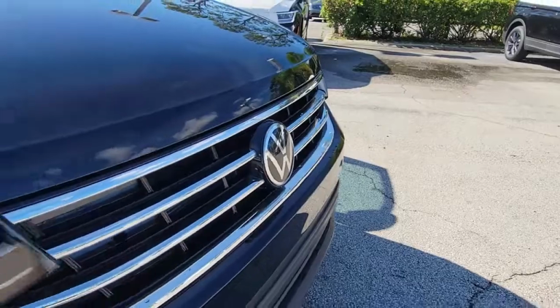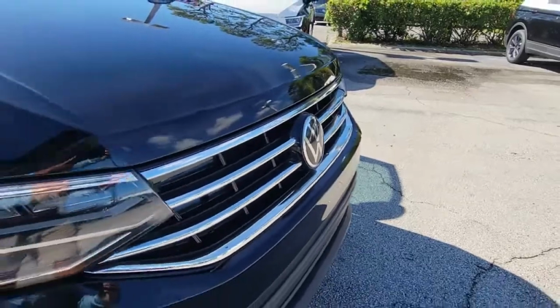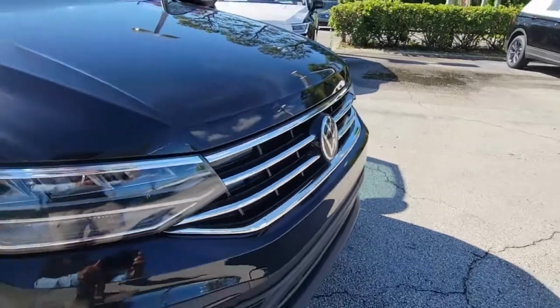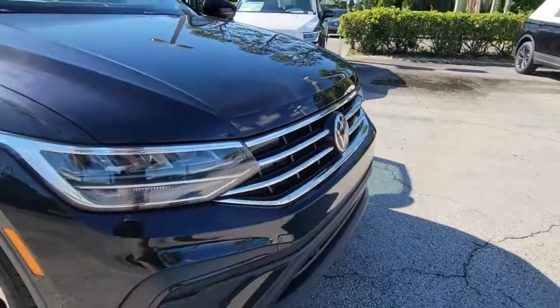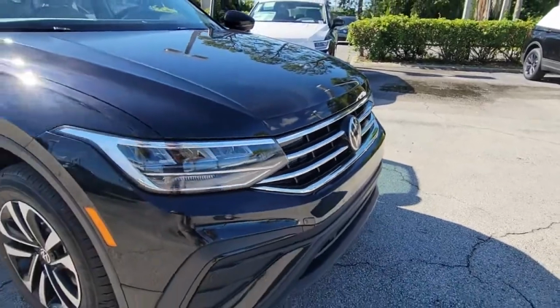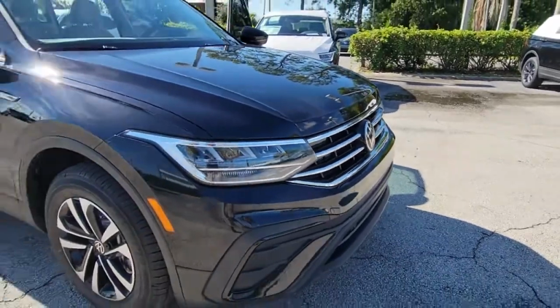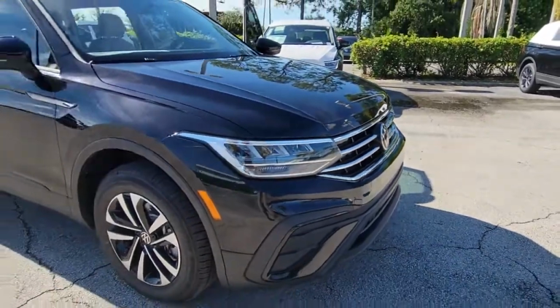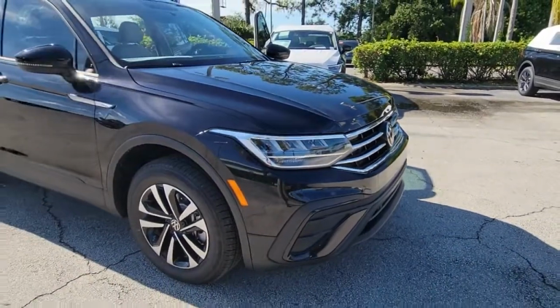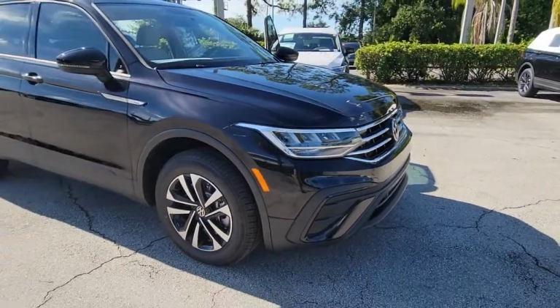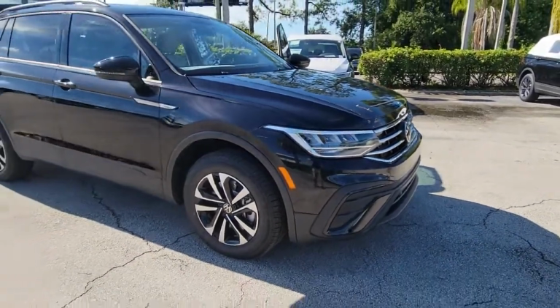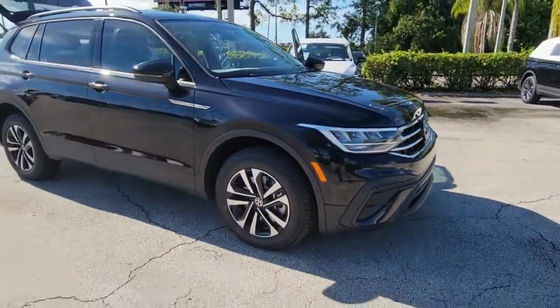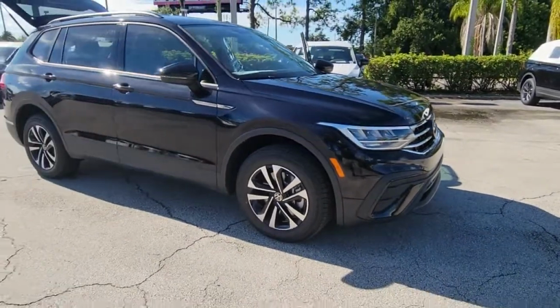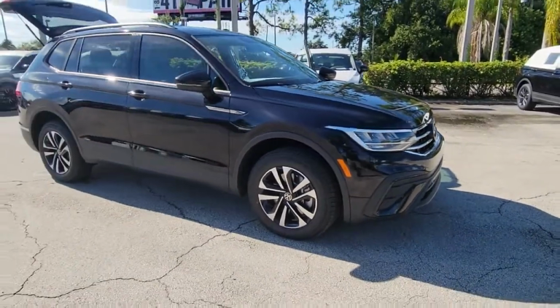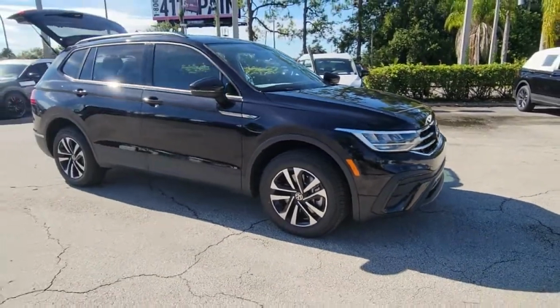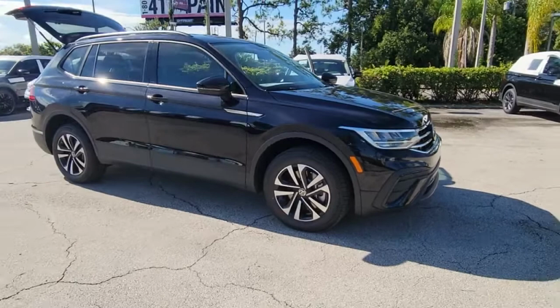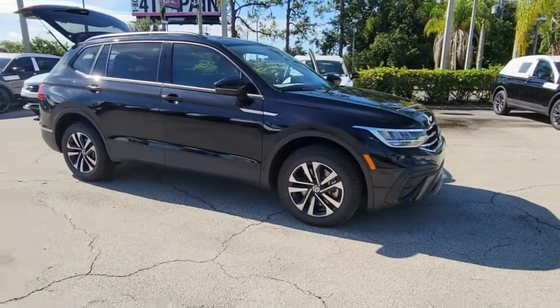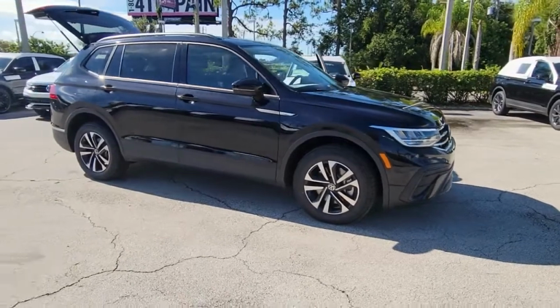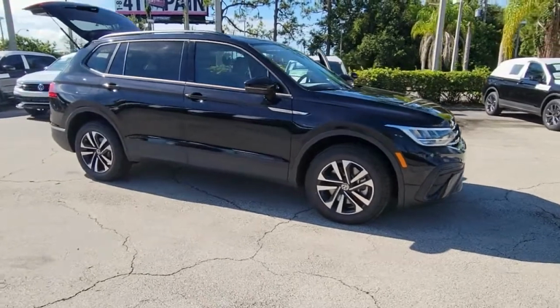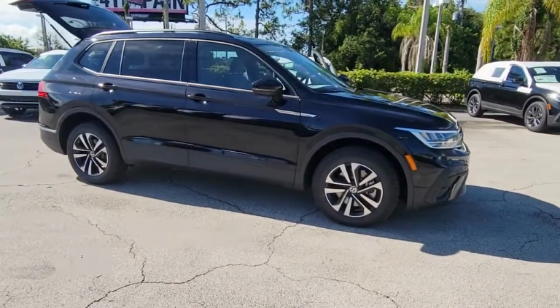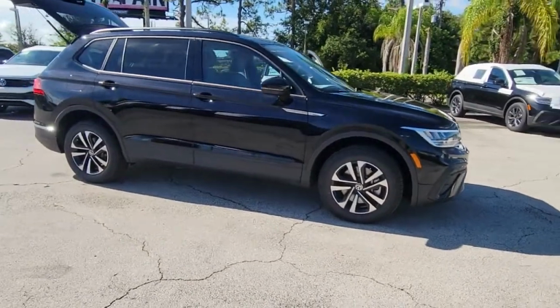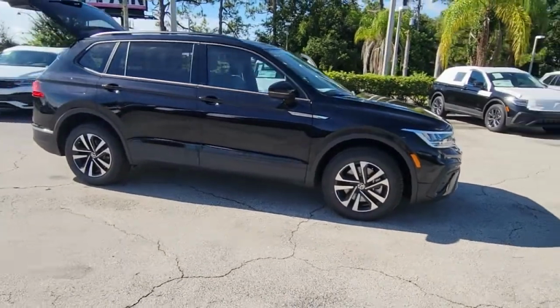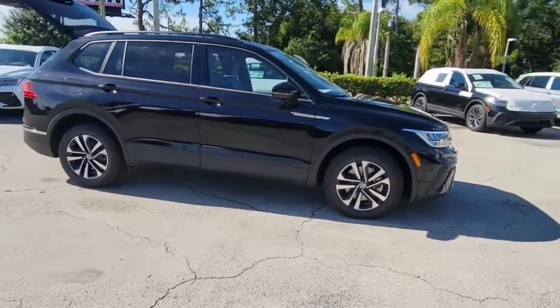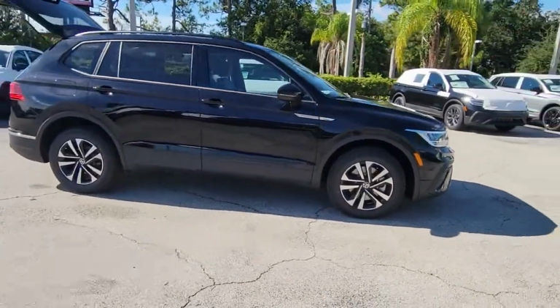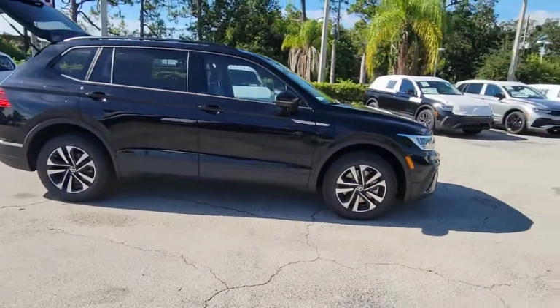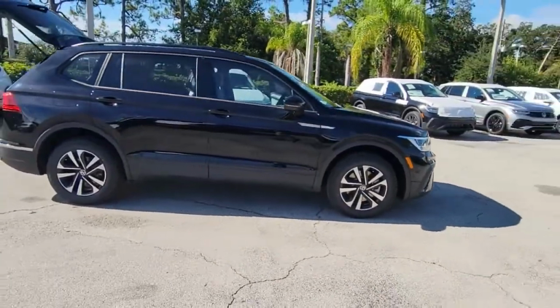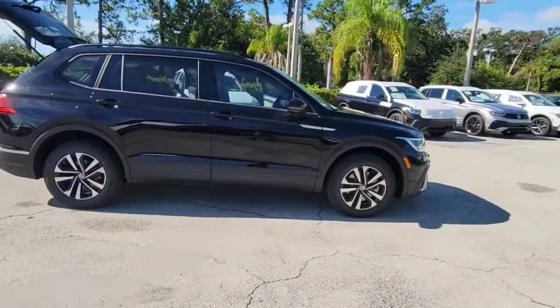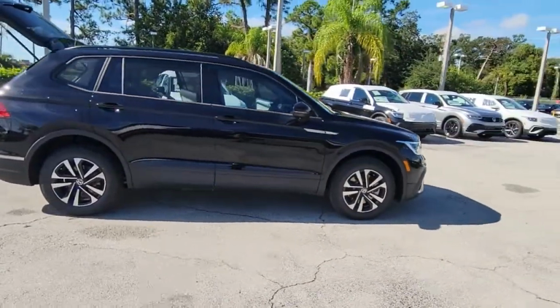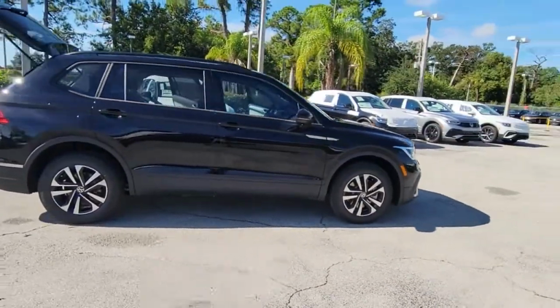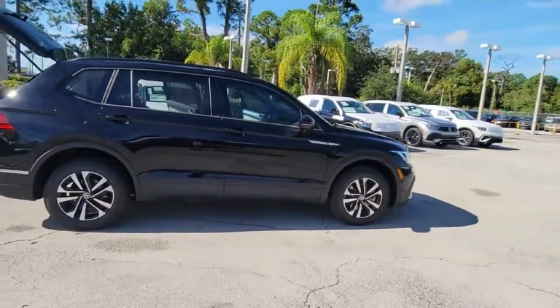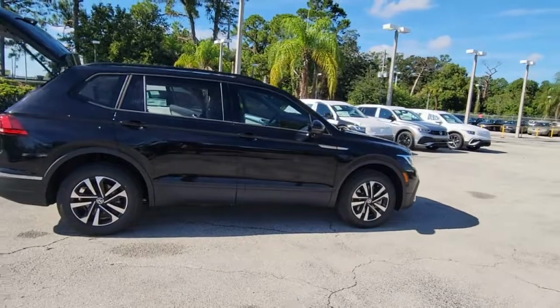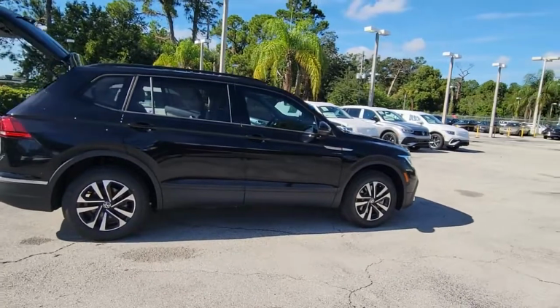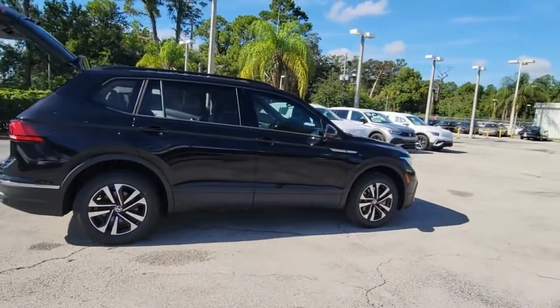You'll have love at first sight with the 2022 Volkswagen Tiguan. Take a closer look at this Volkswagen Tiguan, the fuel-efficient compact SUV with standout flexibility.